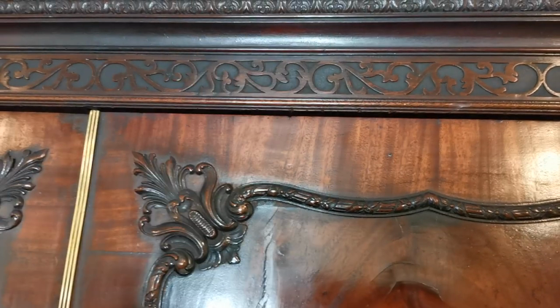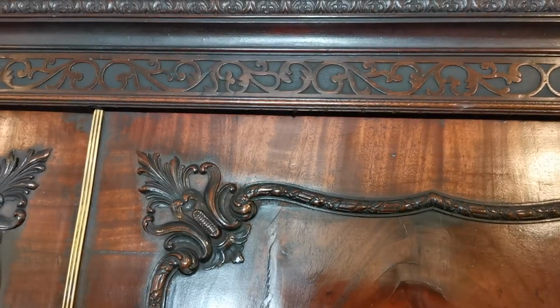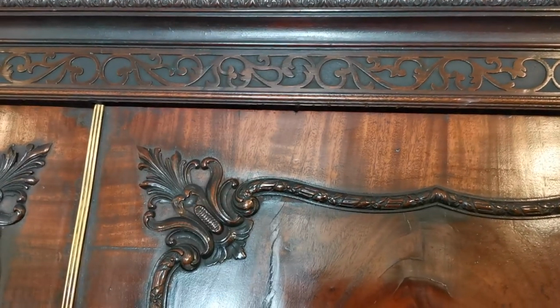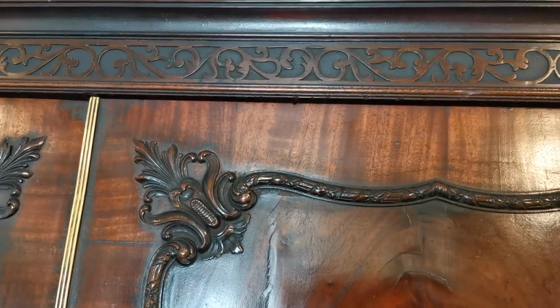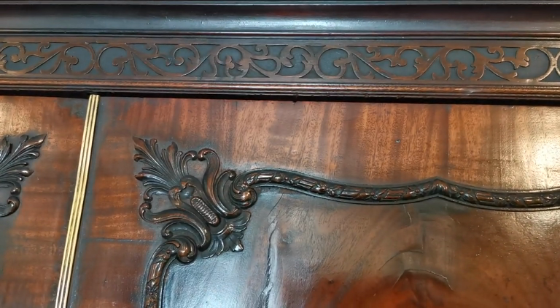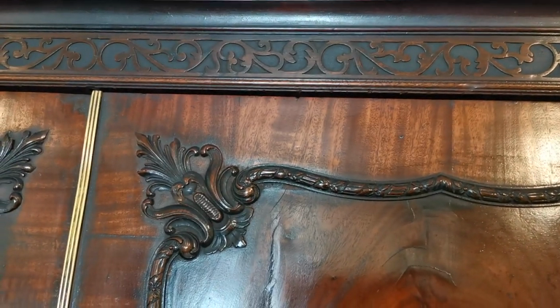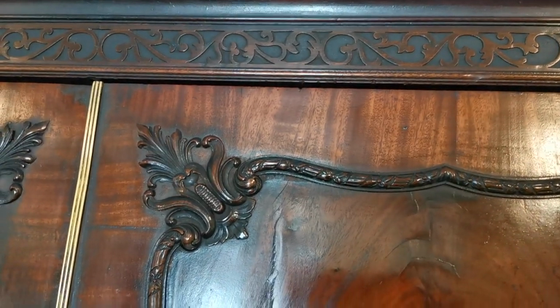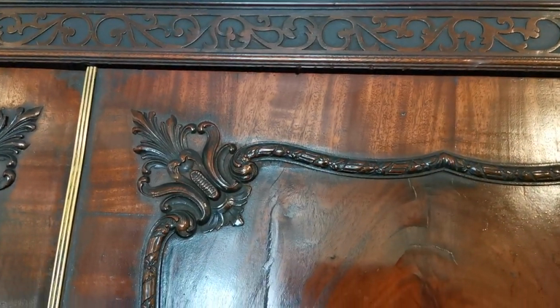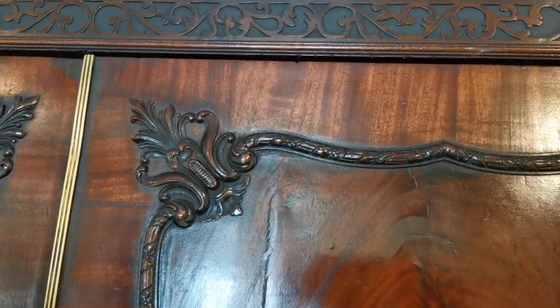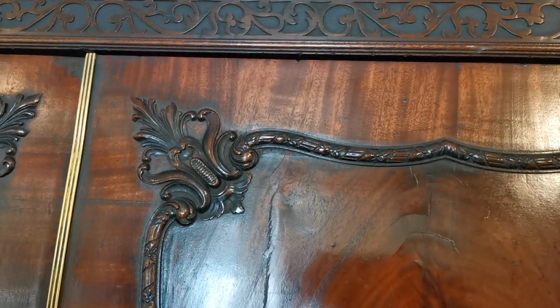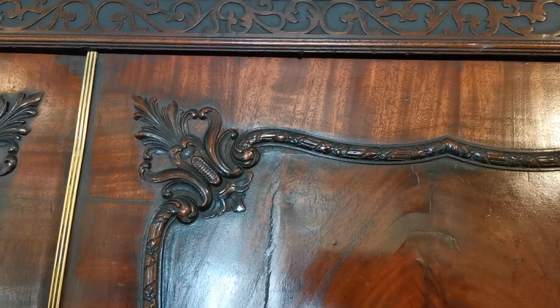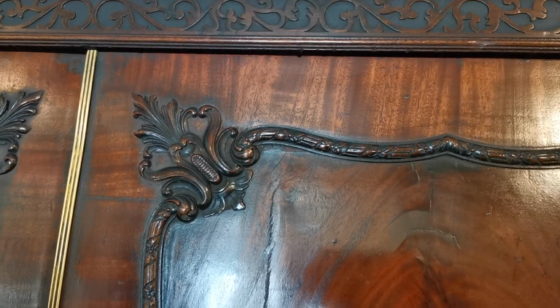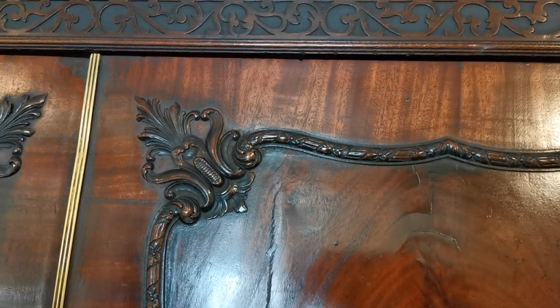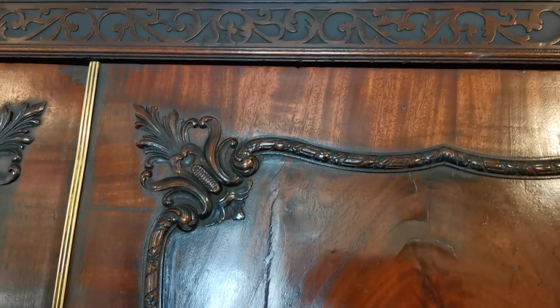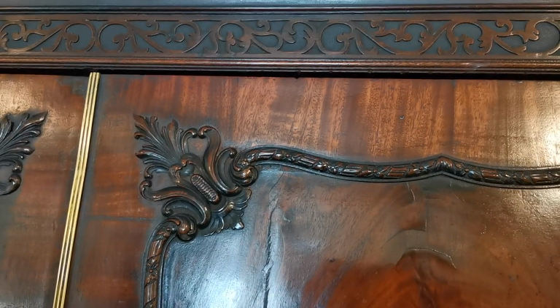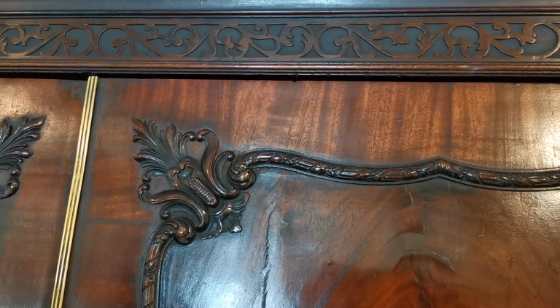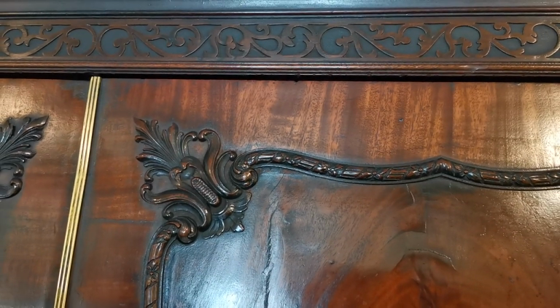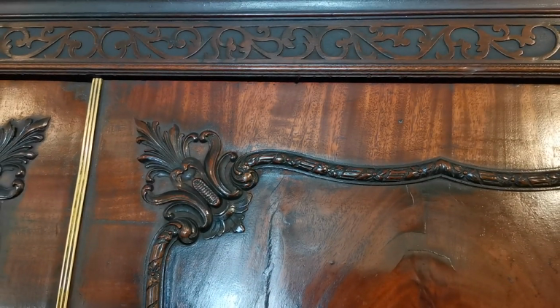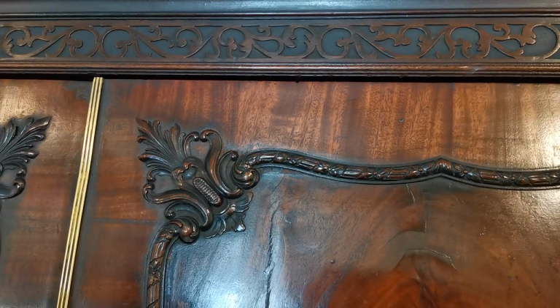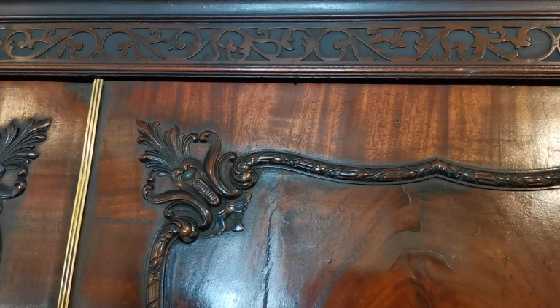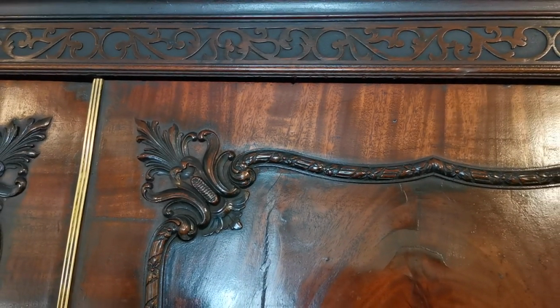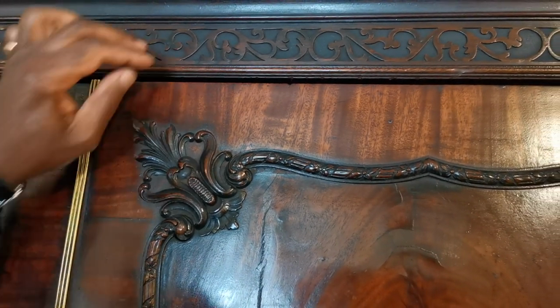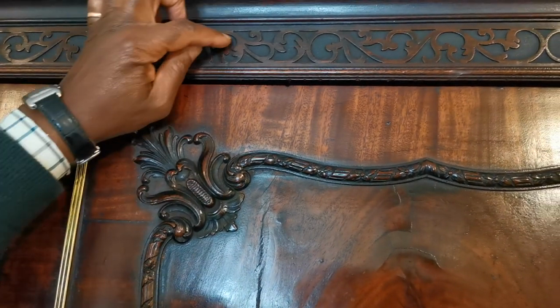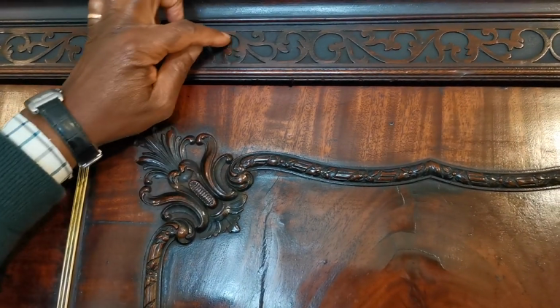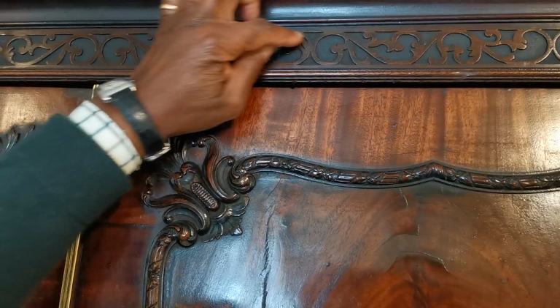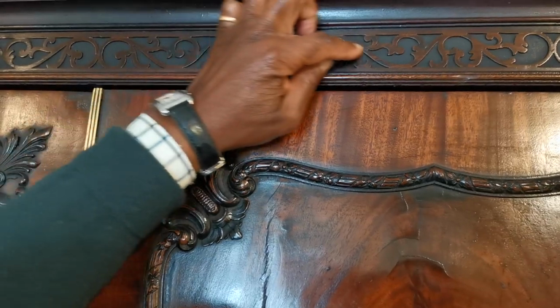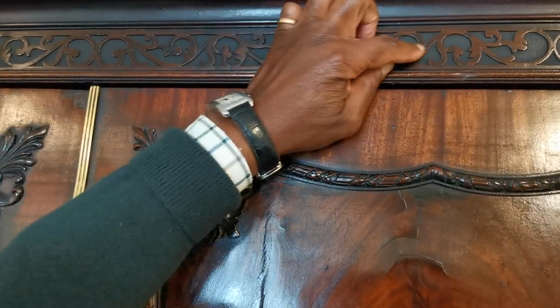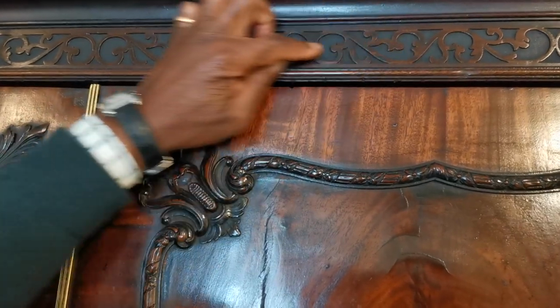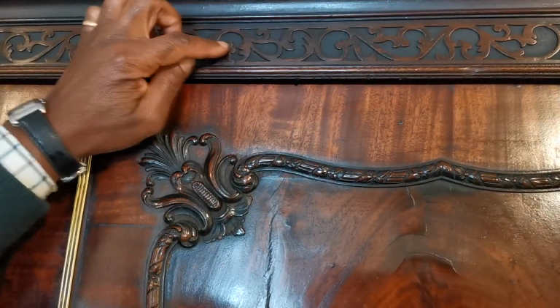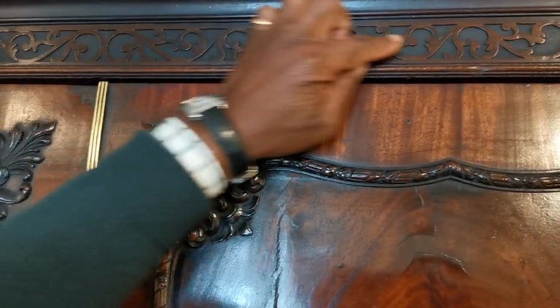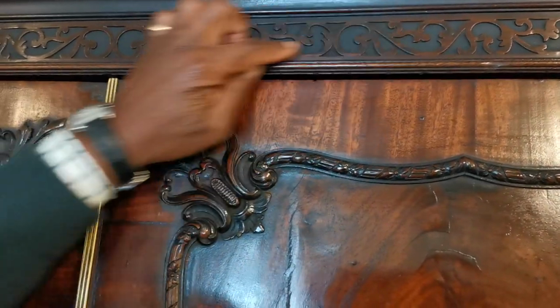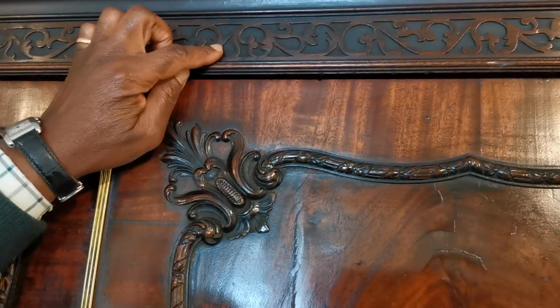All these ideas are recorded in Thomas Chippendale's book, 'The Gentleman's Director.' And so you'll see this fine fretwork design.